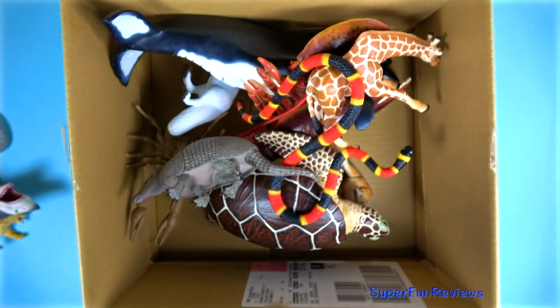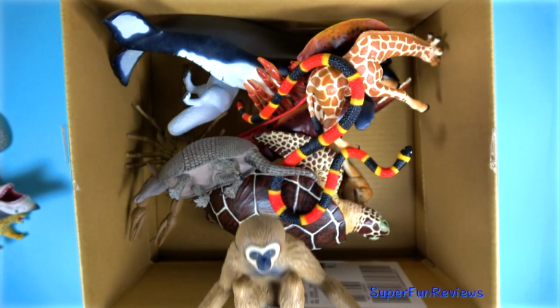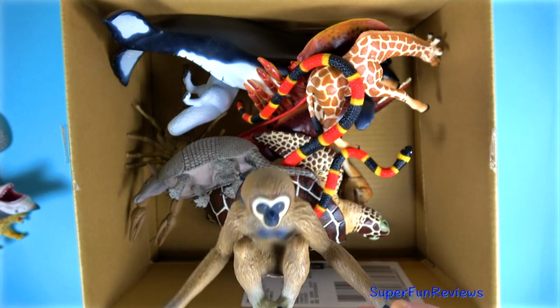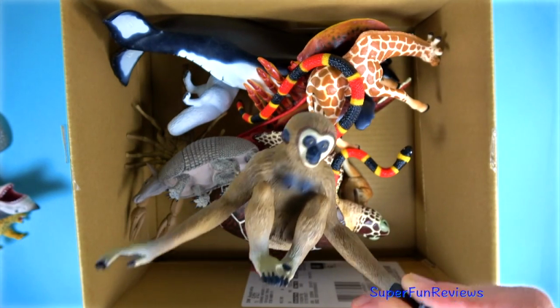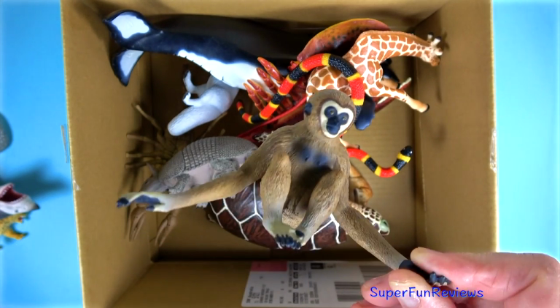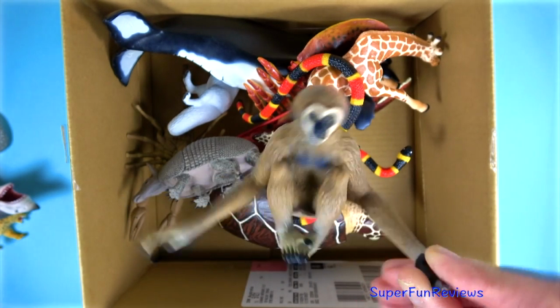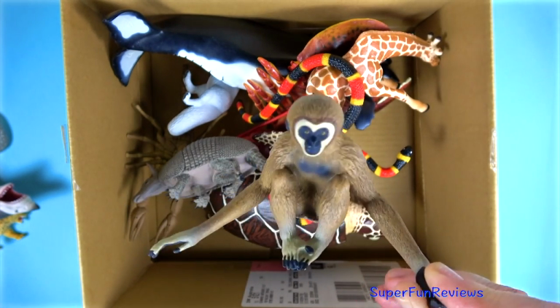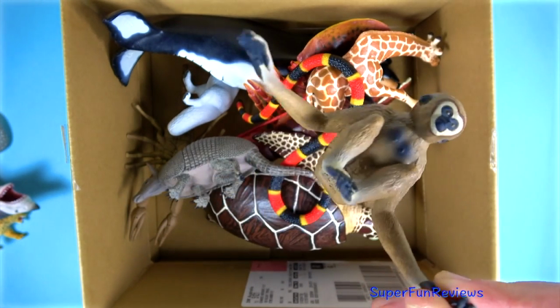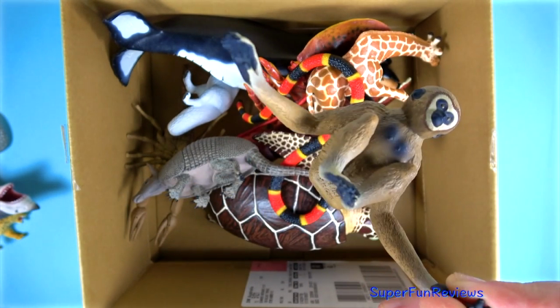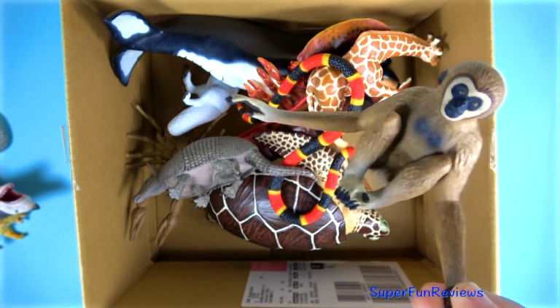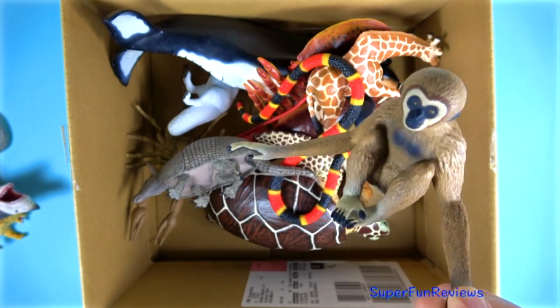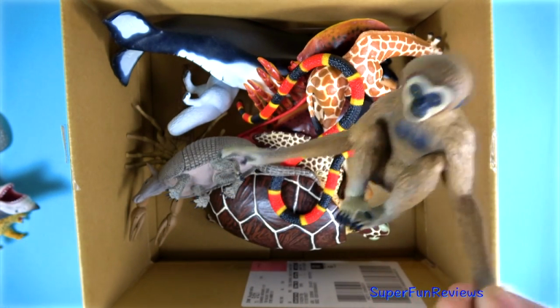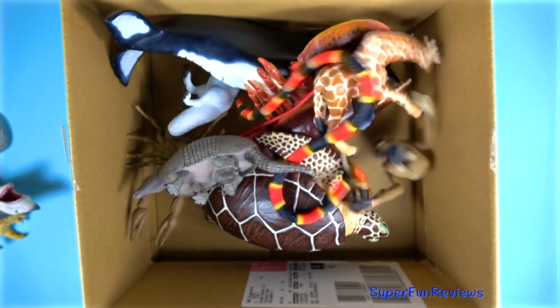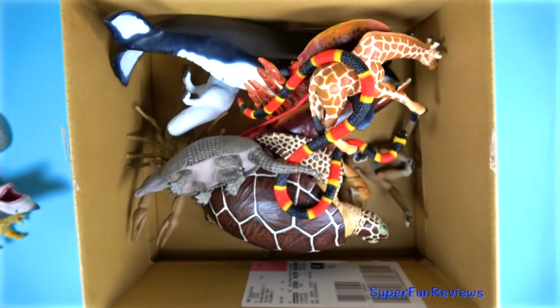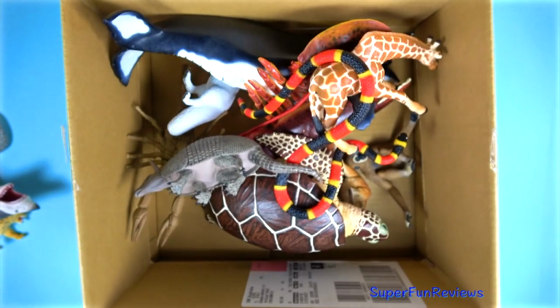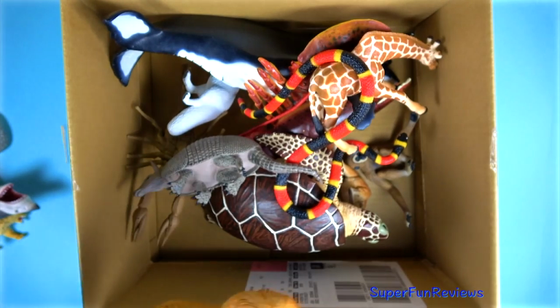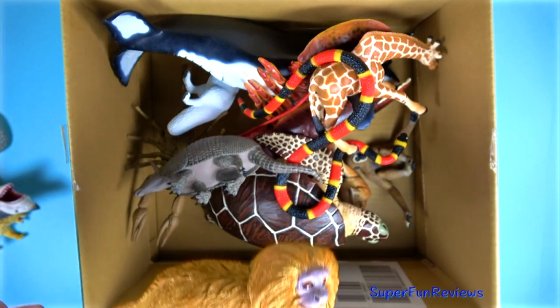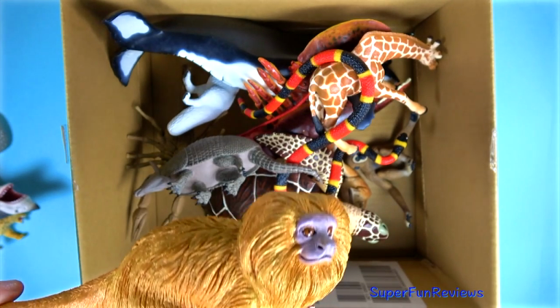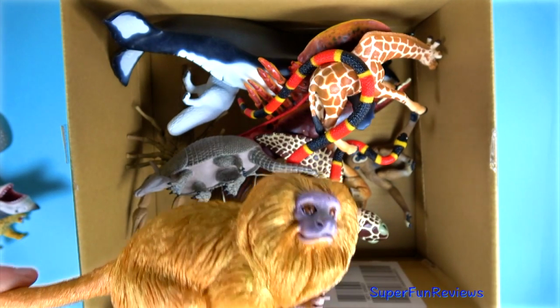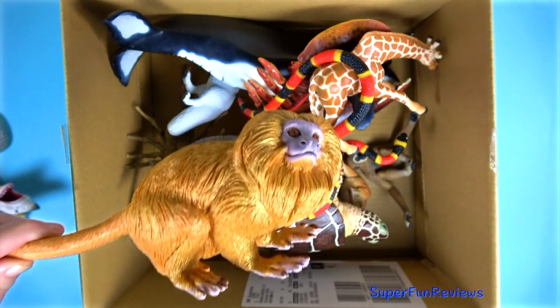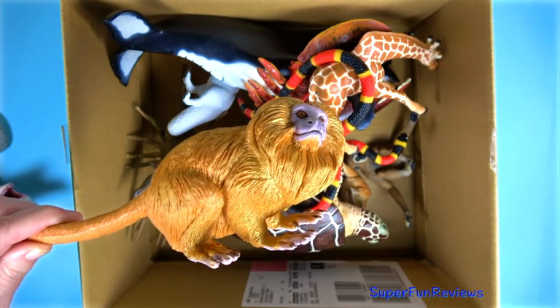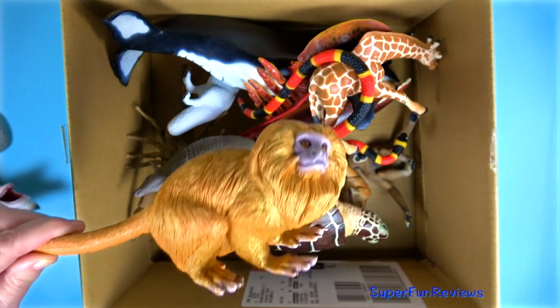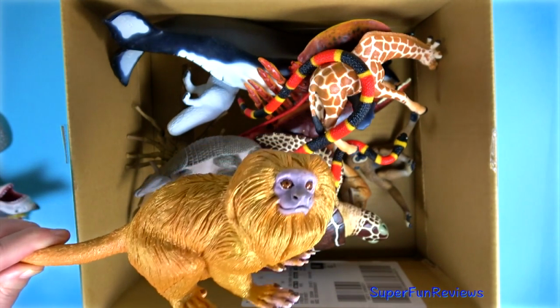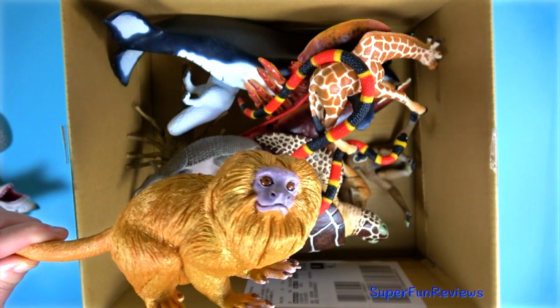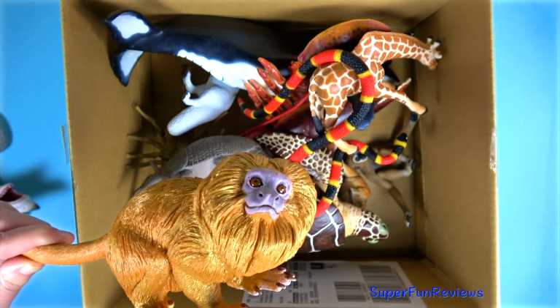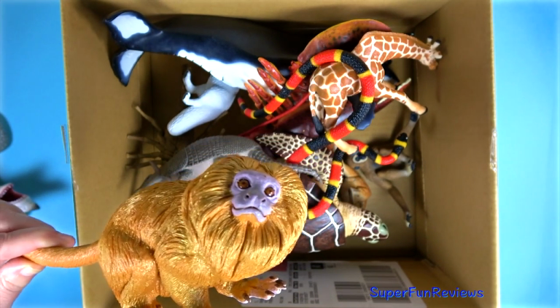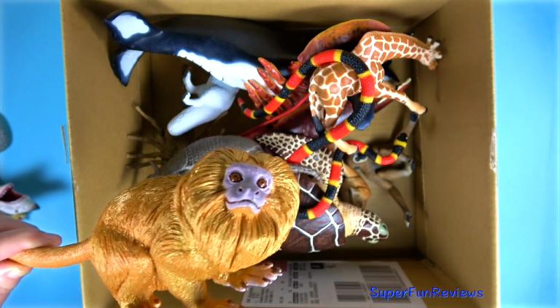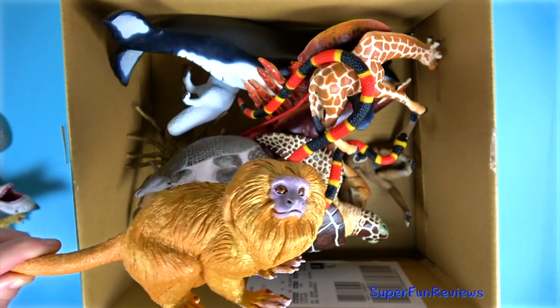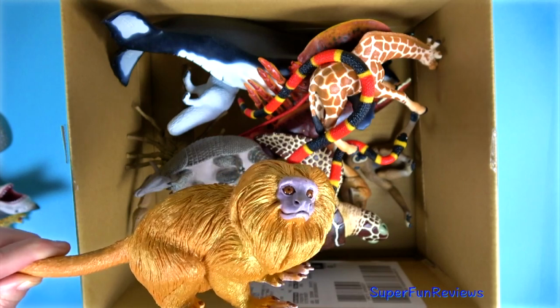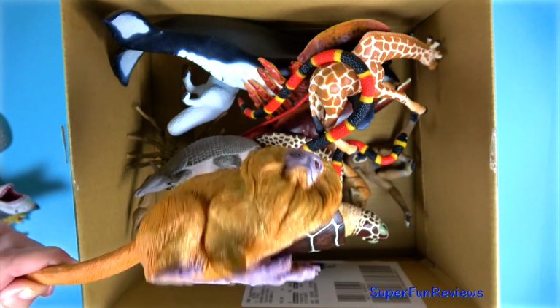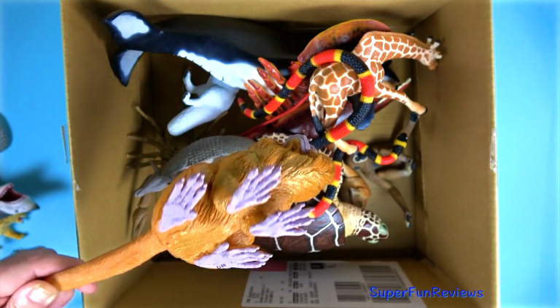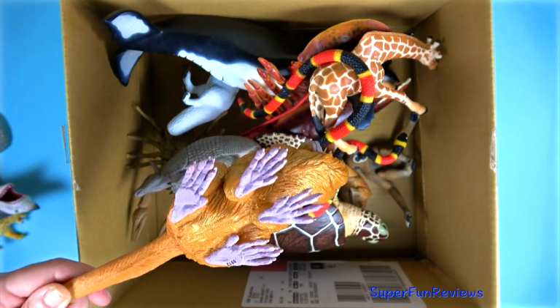A brown gibbon. A golden lion tamarin monkey — its tail is as long as its body.